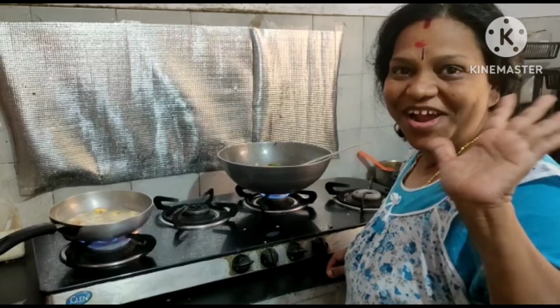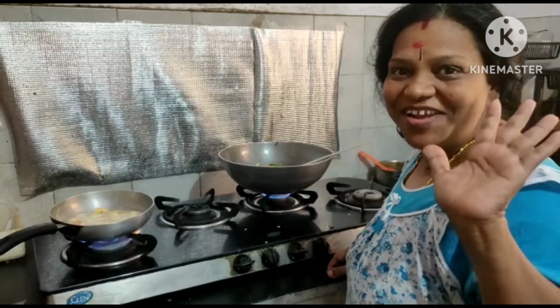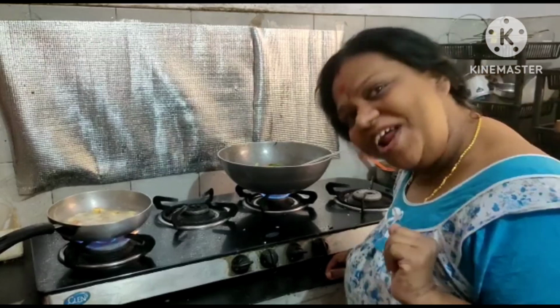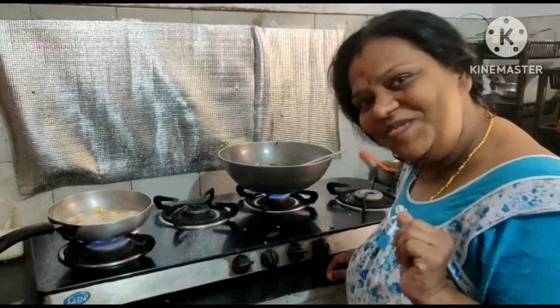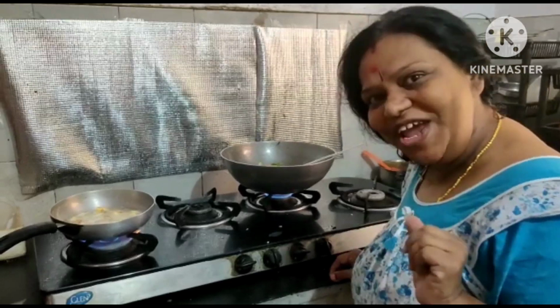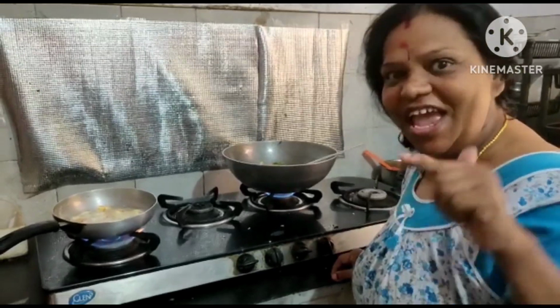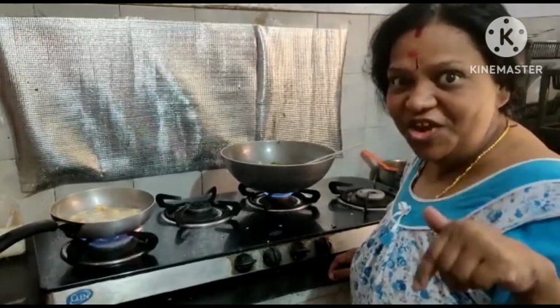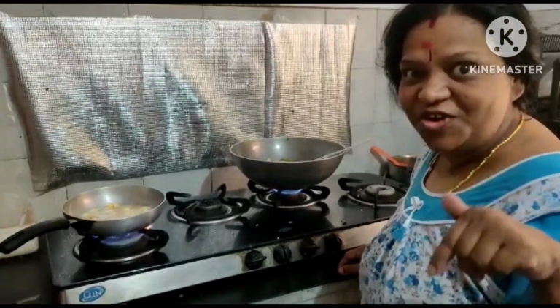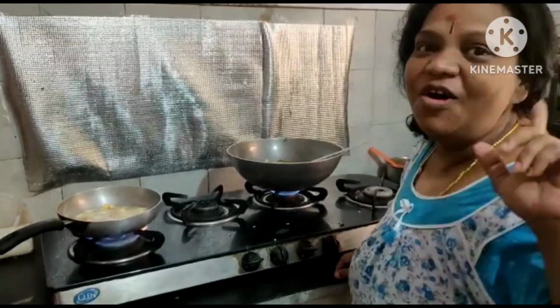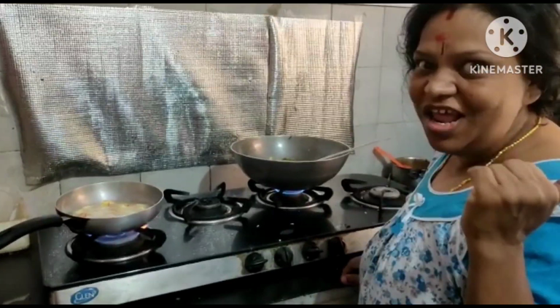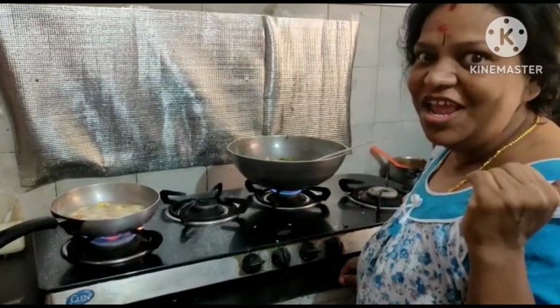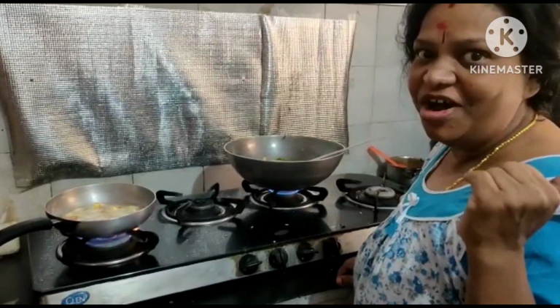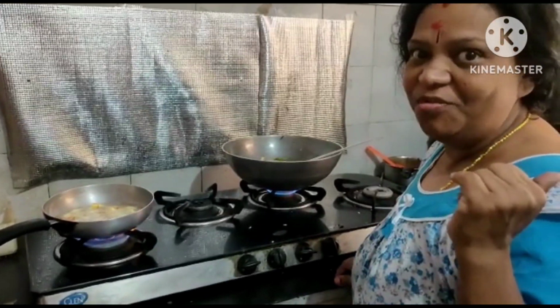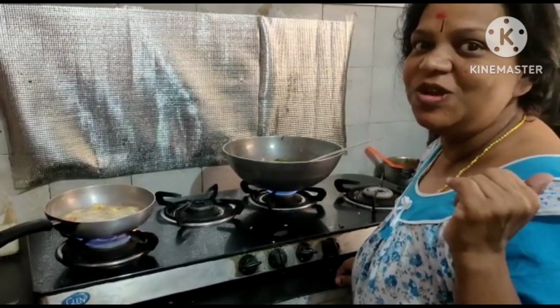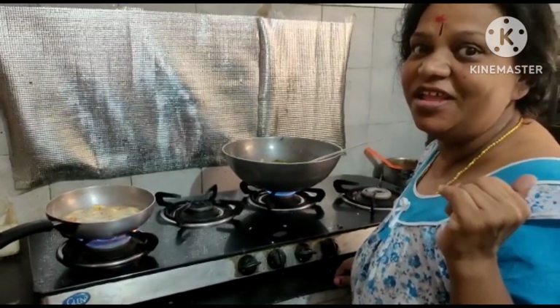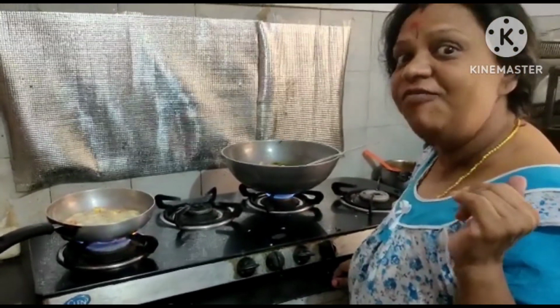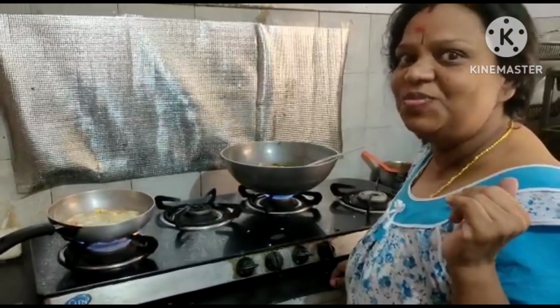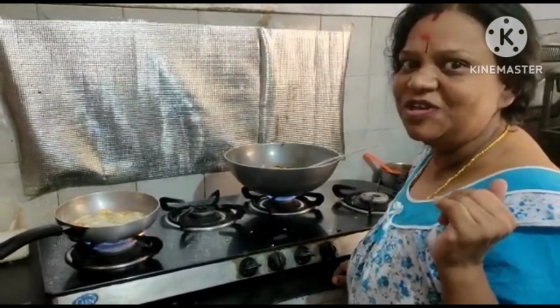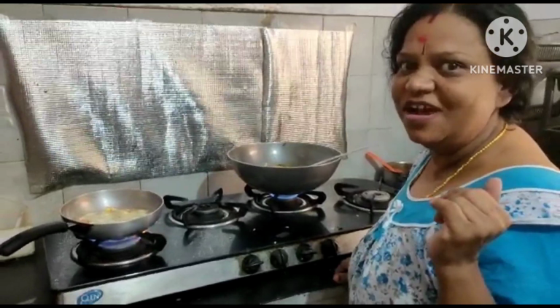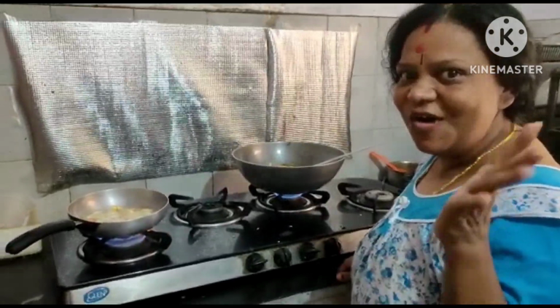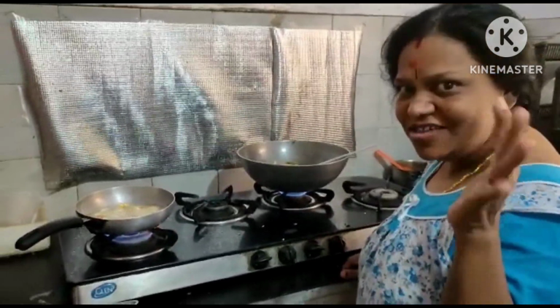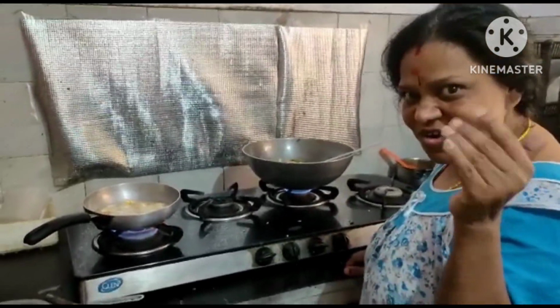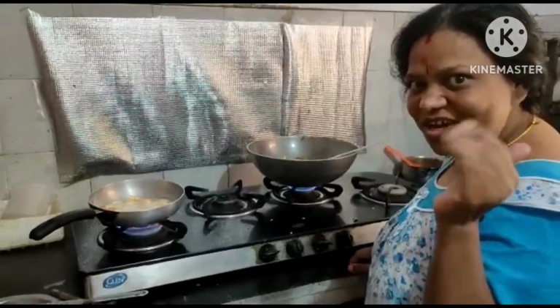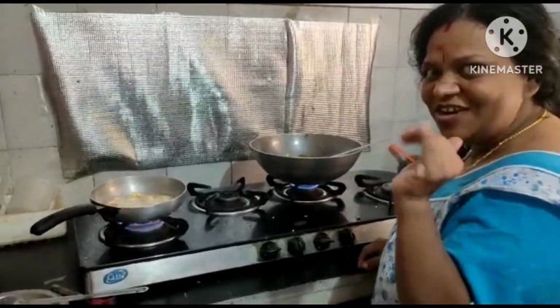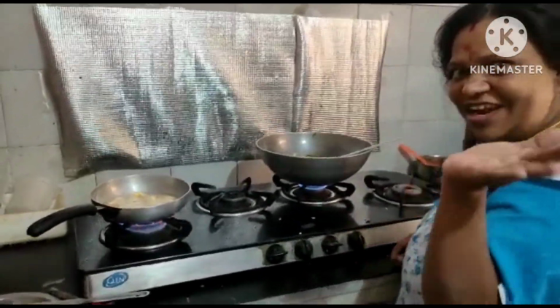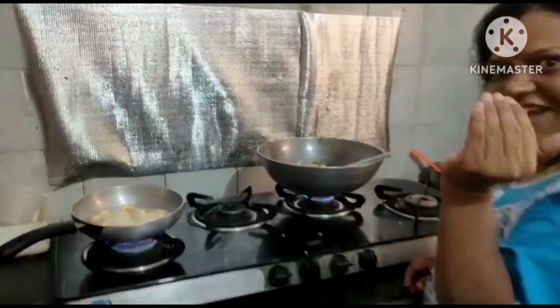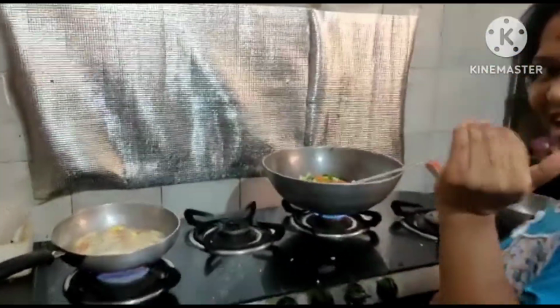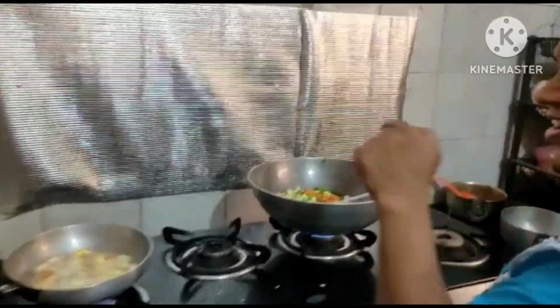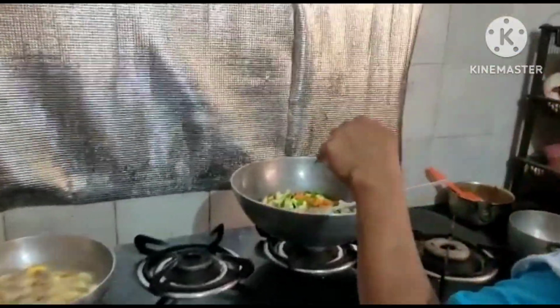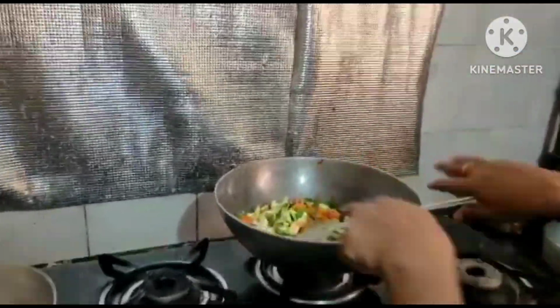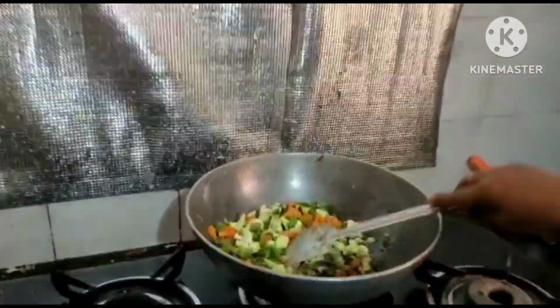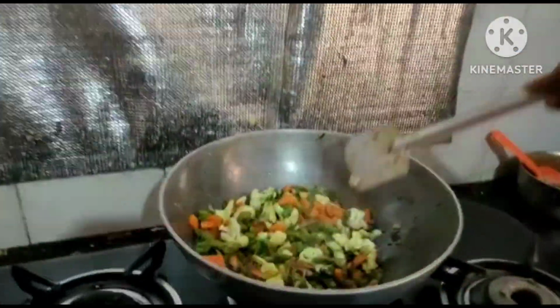Good morning! I am going to cook with wheat flour. I am going to cook the whole wheat flour.